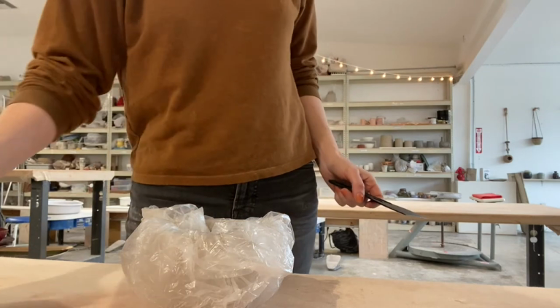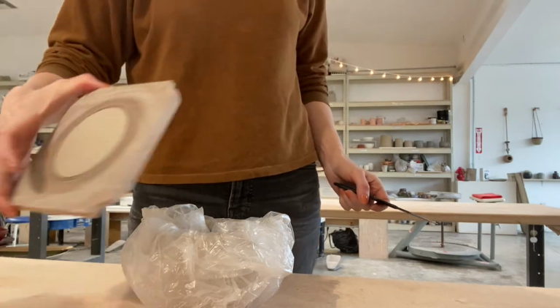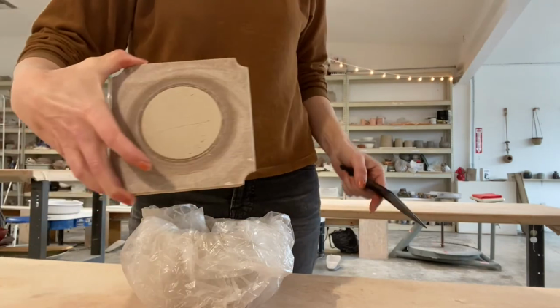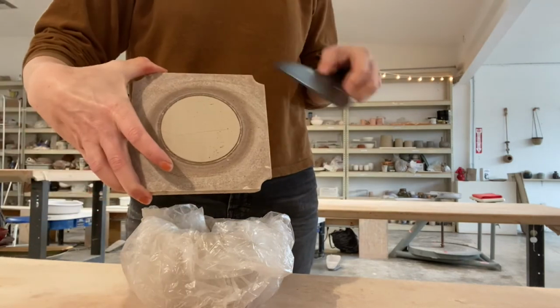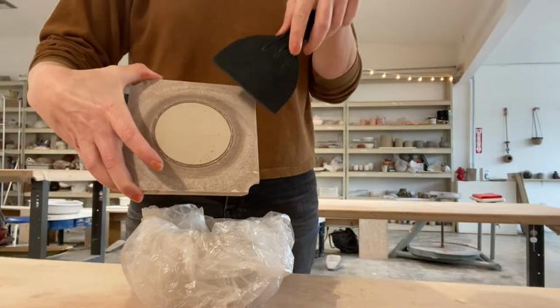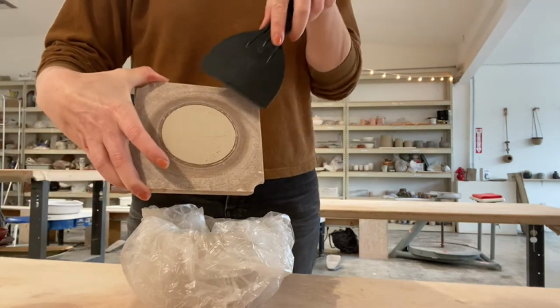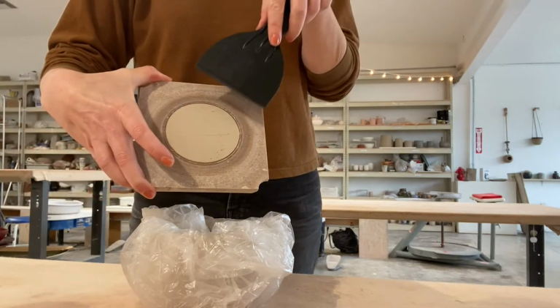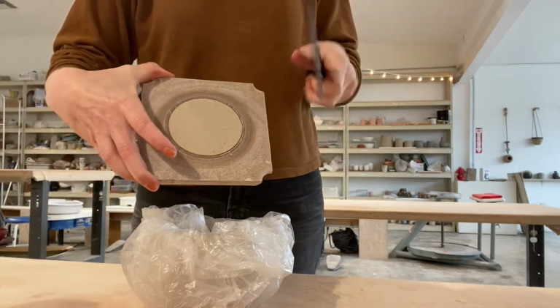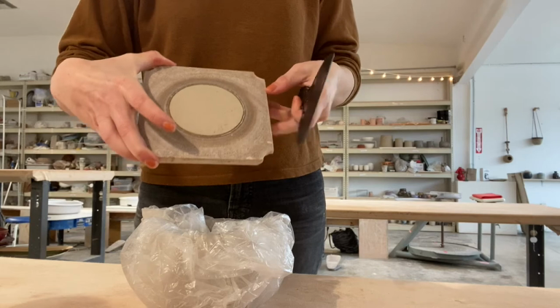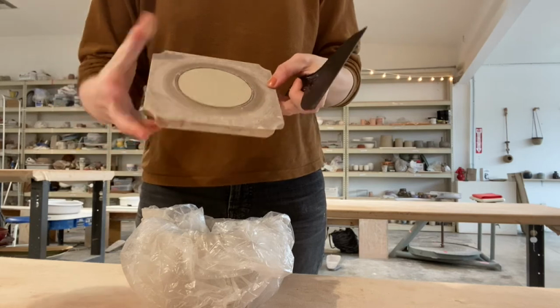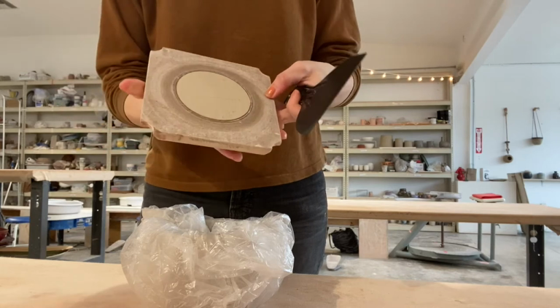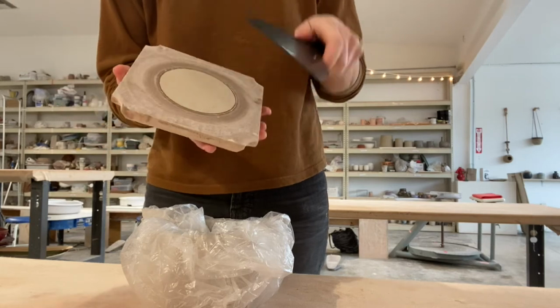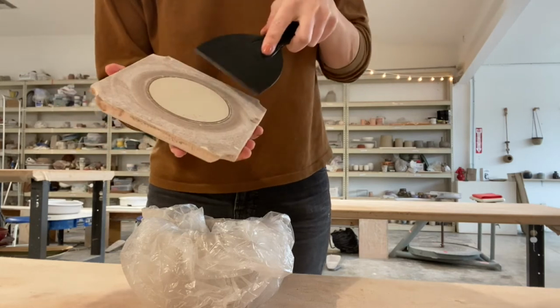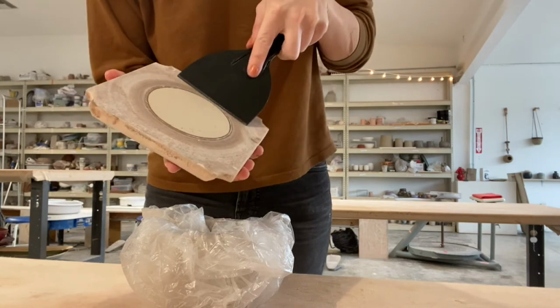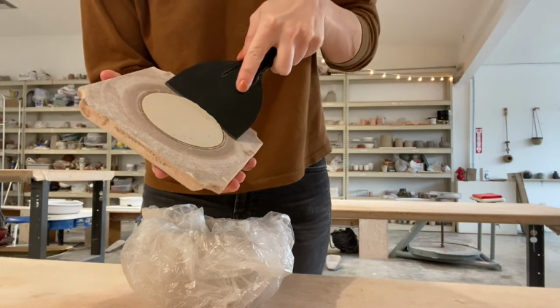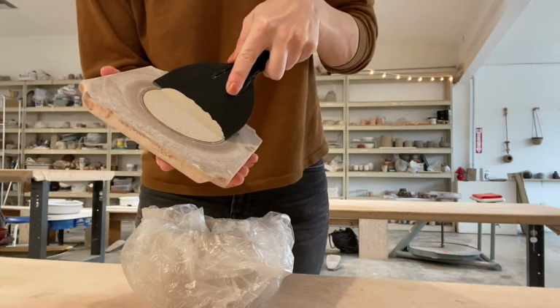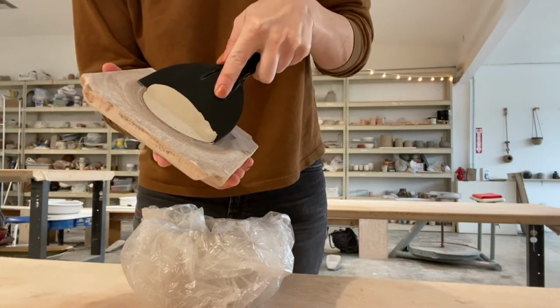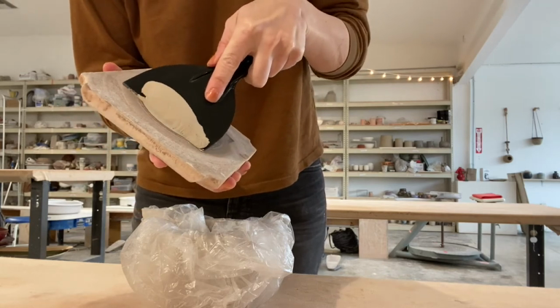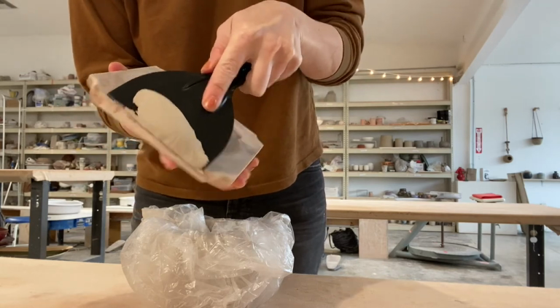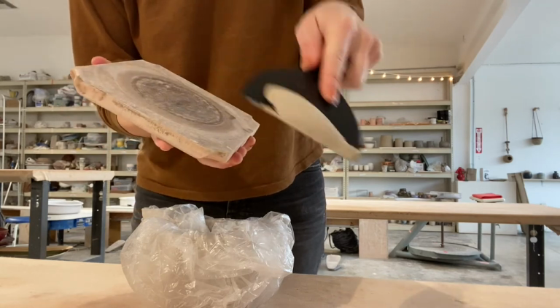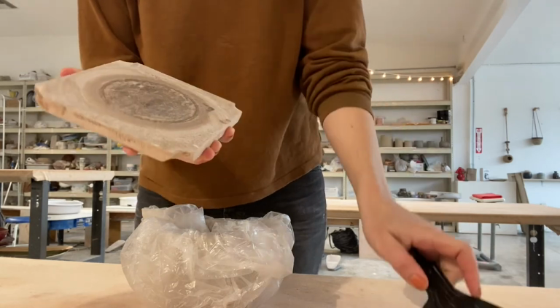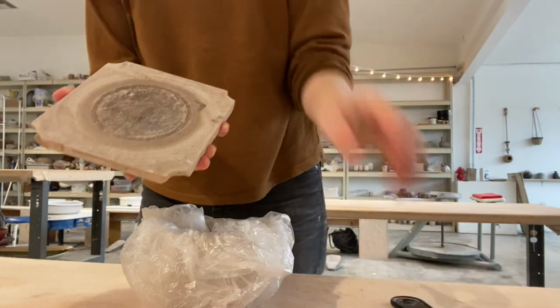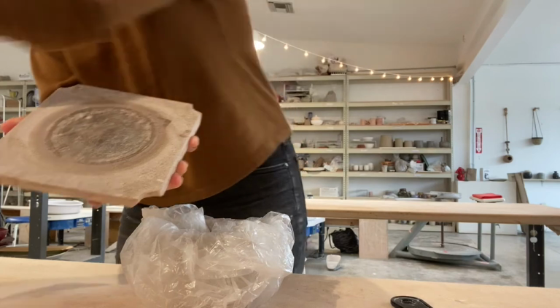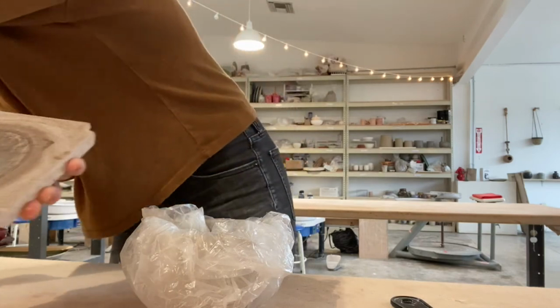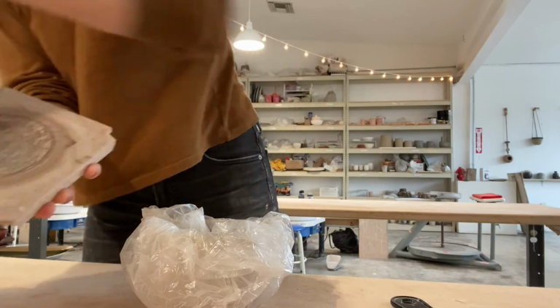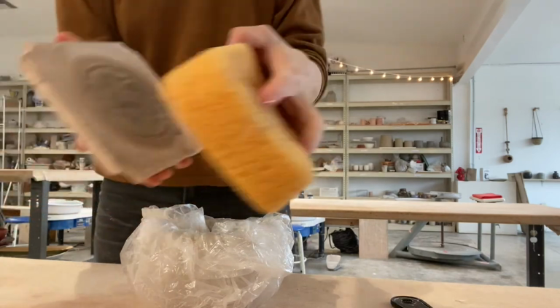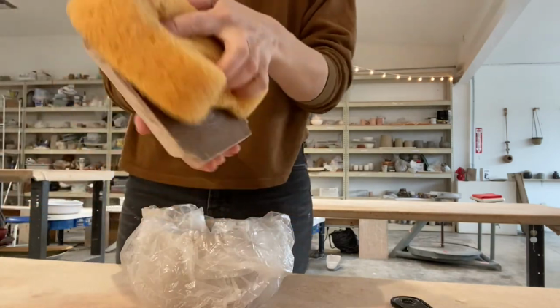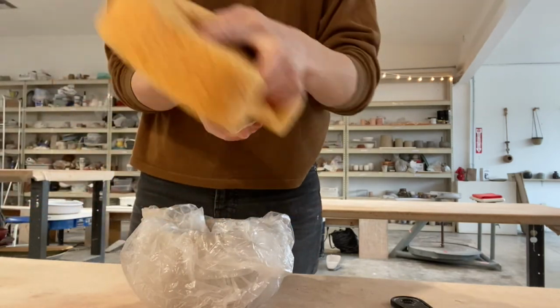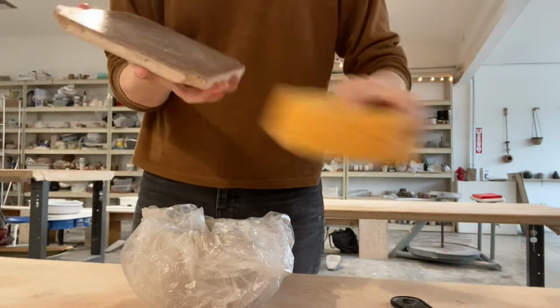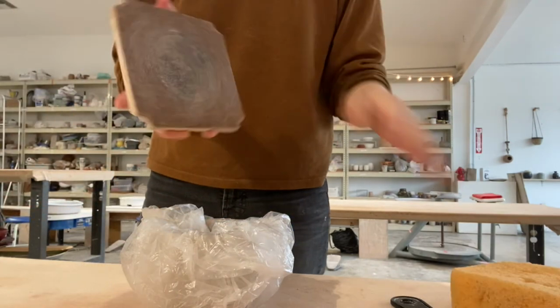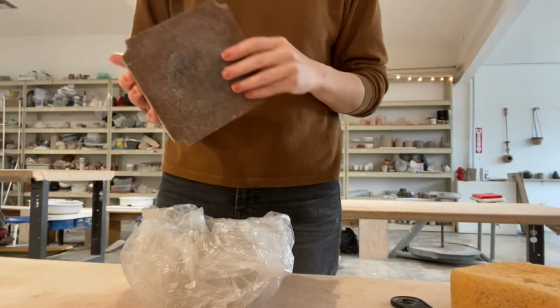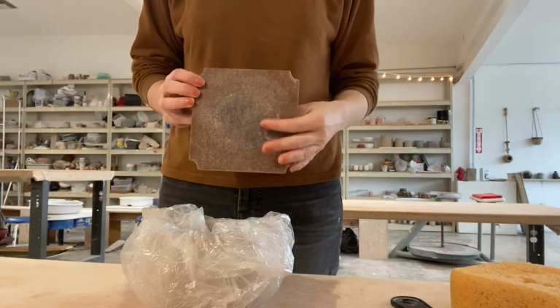Let's clean off the bat insert. We want to get that little pad of clay off of there, so just grab a scraper and scrape that off. That bit of clay can go into the recycling, and then just wipe it with a damp sponge, and you're ready to put it back.